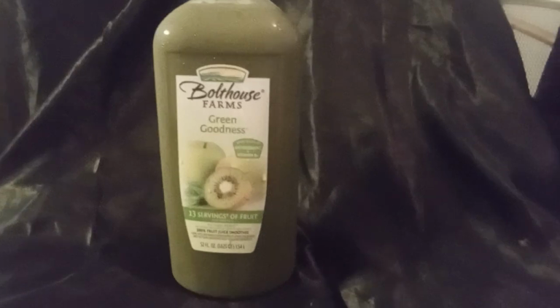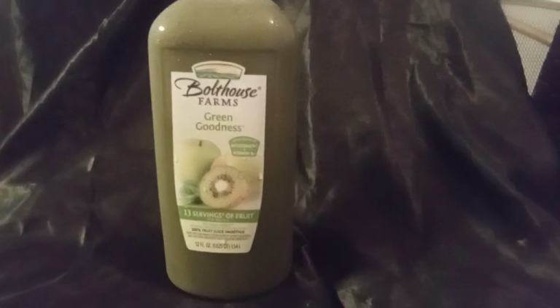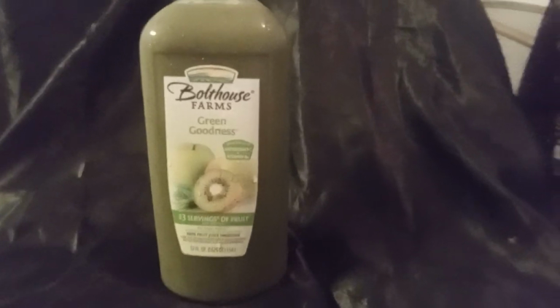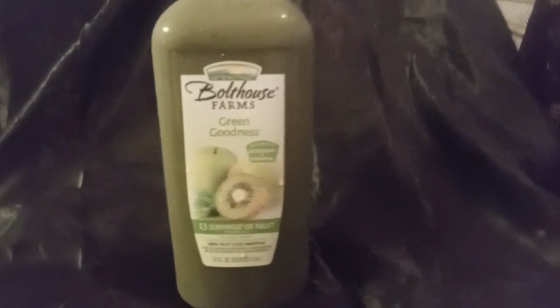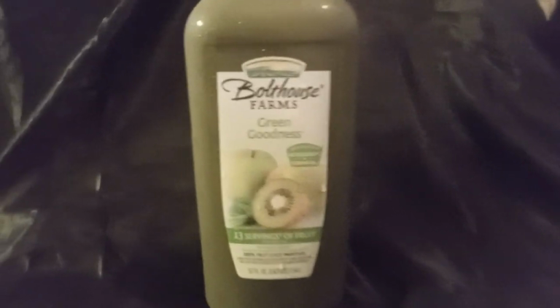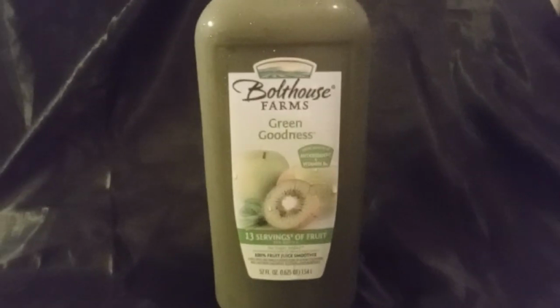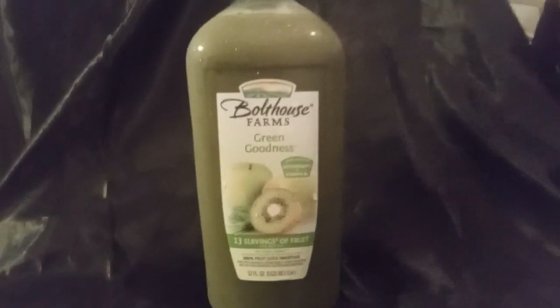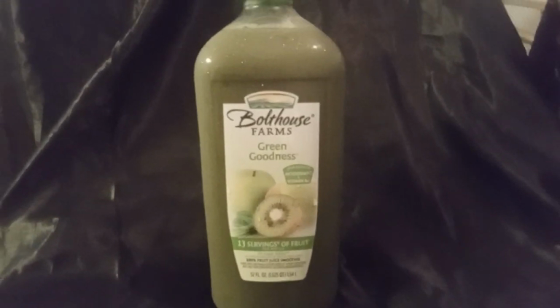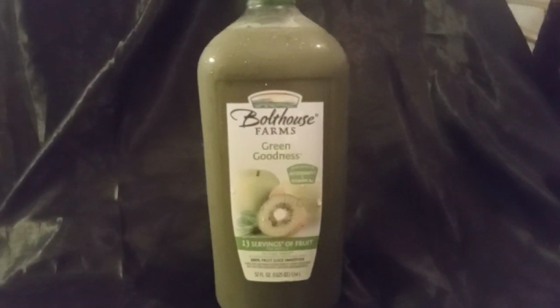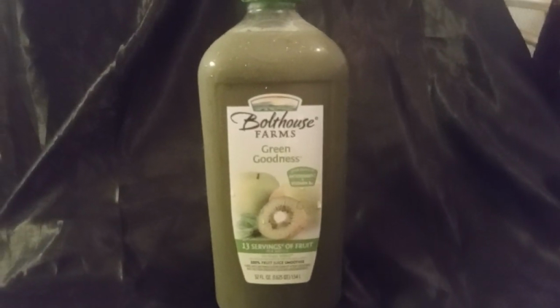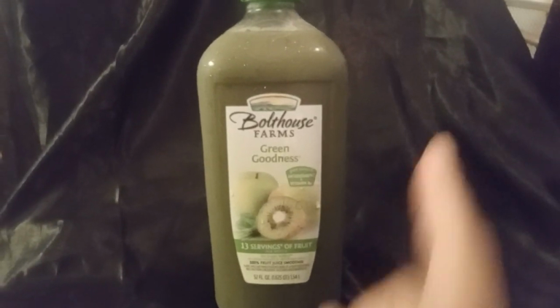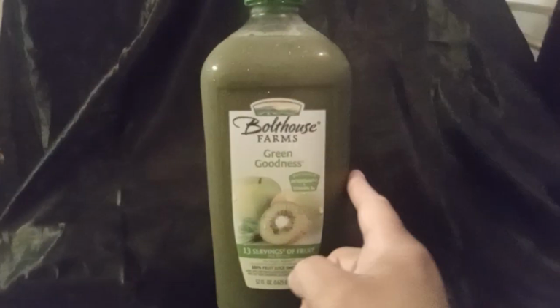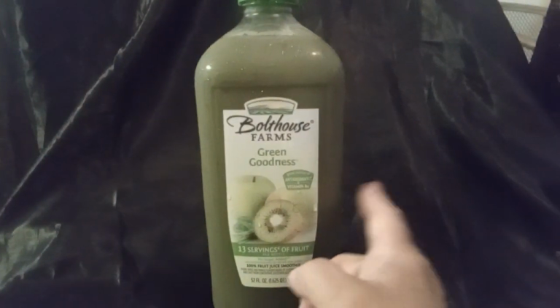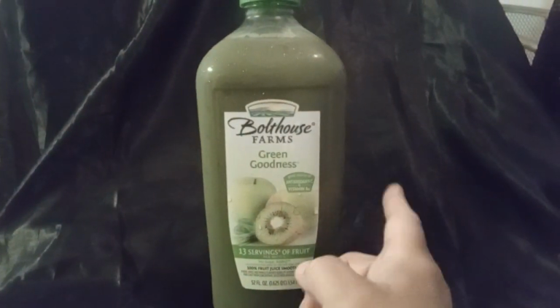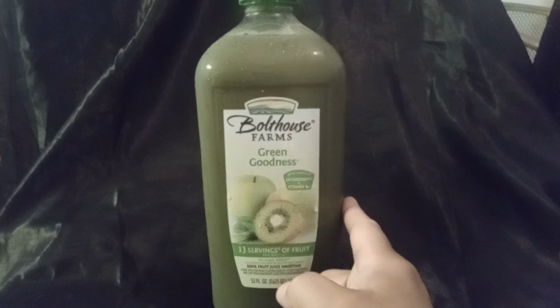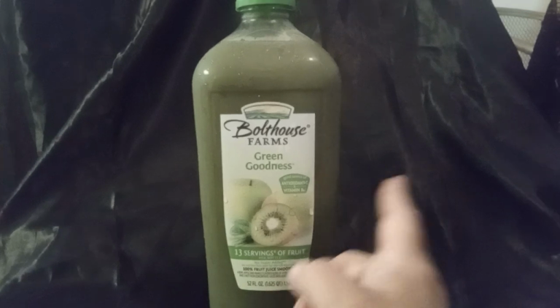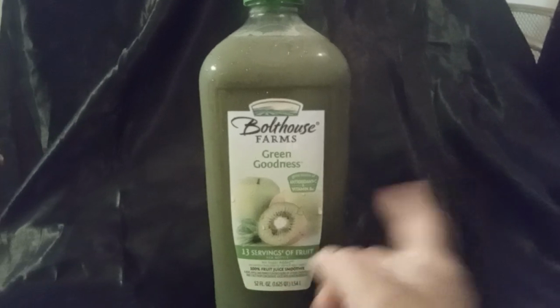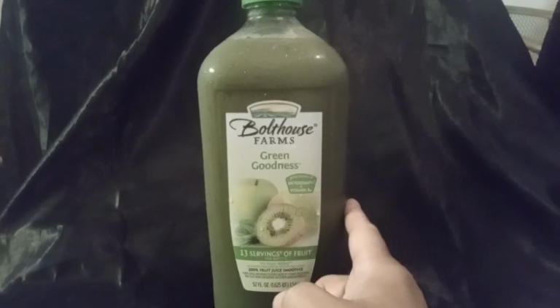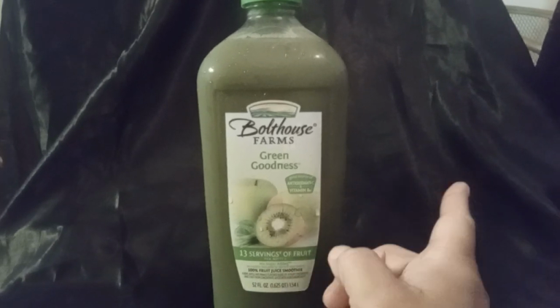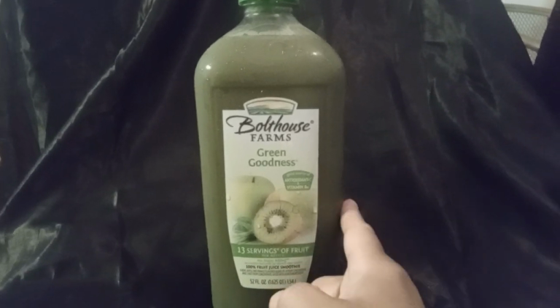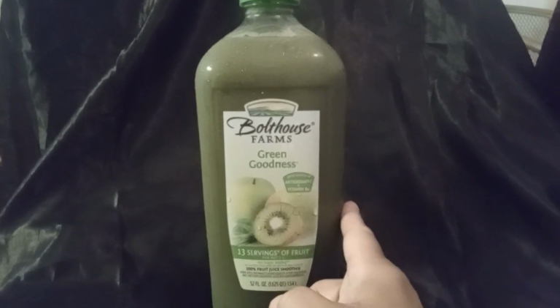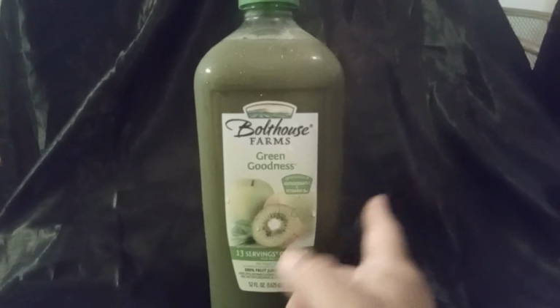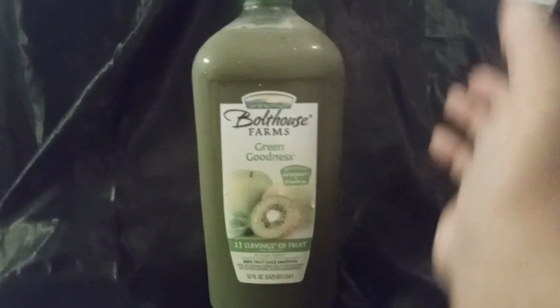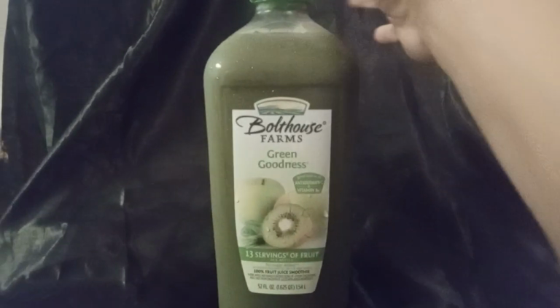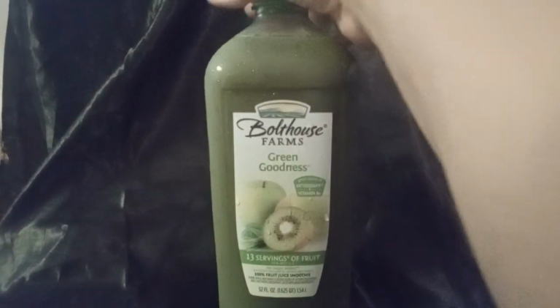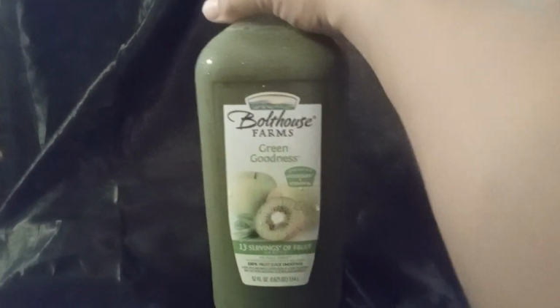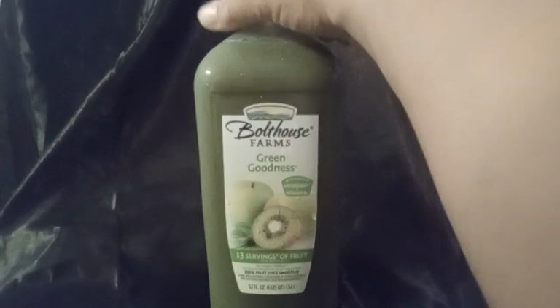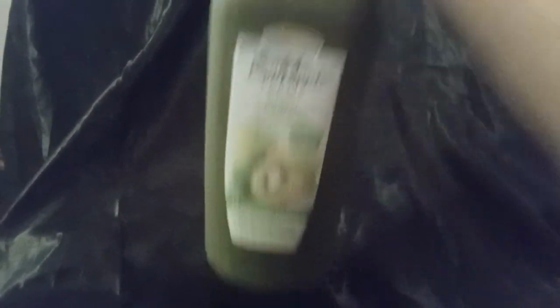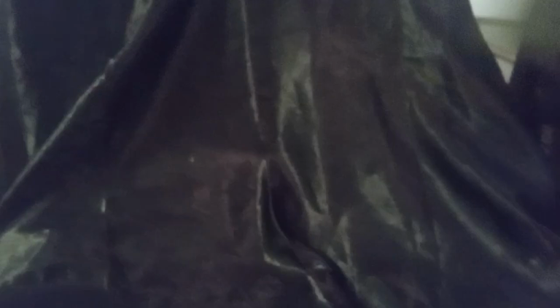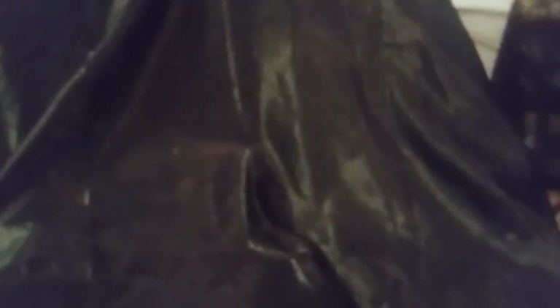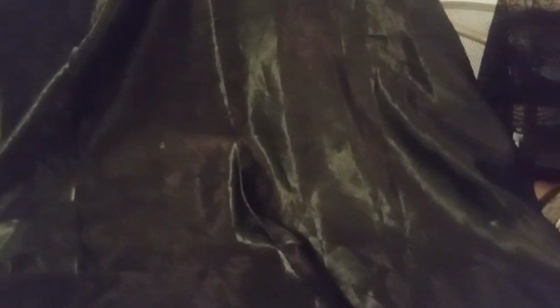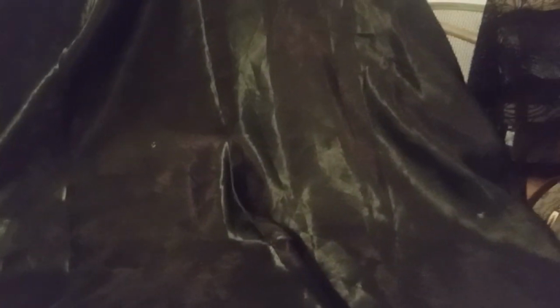Good morning everybody. I ran to Aldi's today and just picked up a few things. I got this Bolthouse Farms Green Goddess. It's delicious — I like it cold. It's good for smoothies, and my kids like it too, so that's a win.